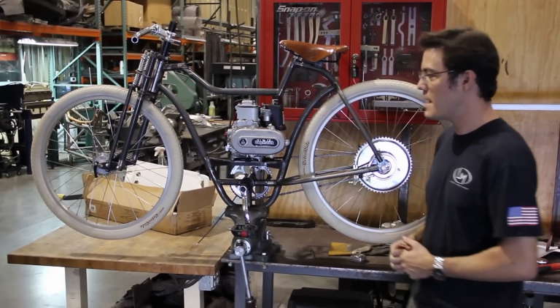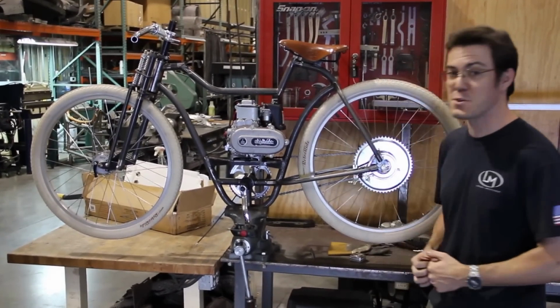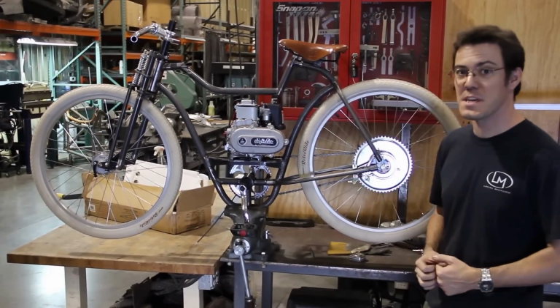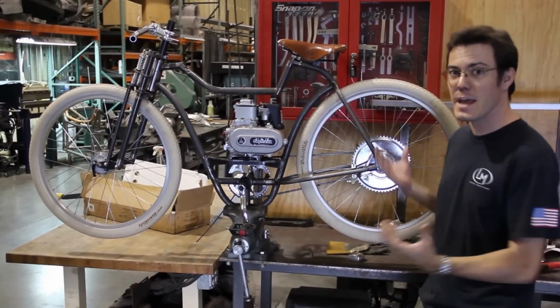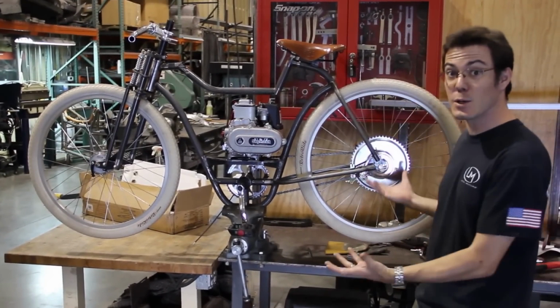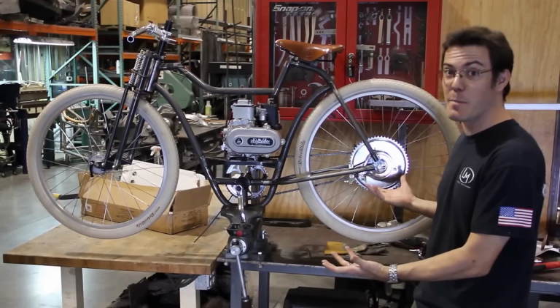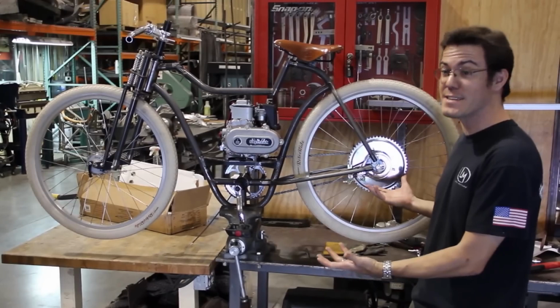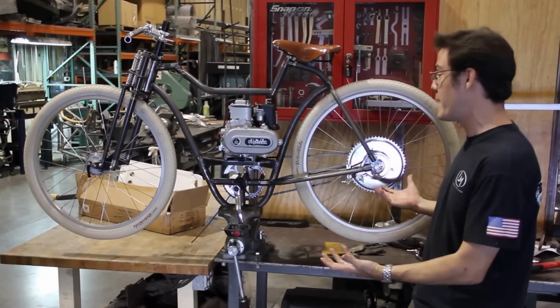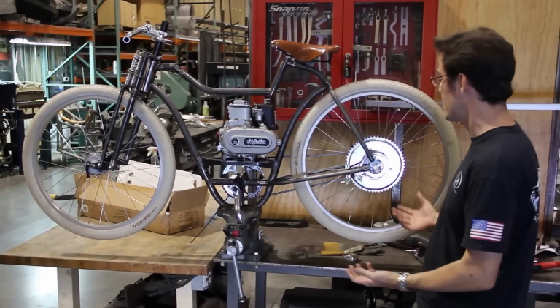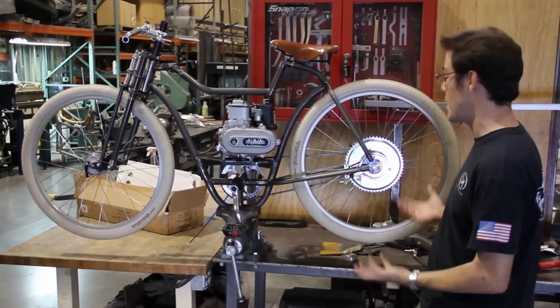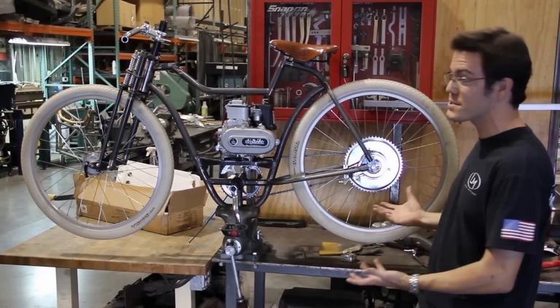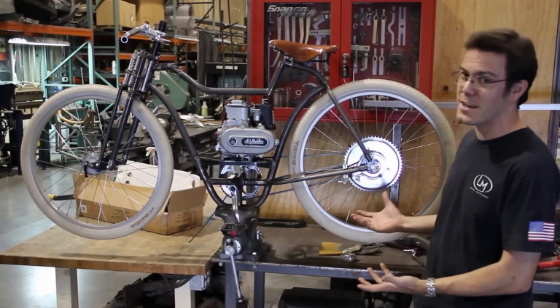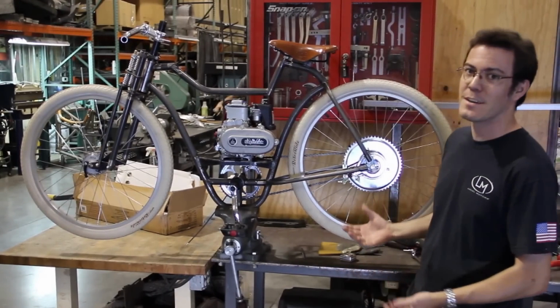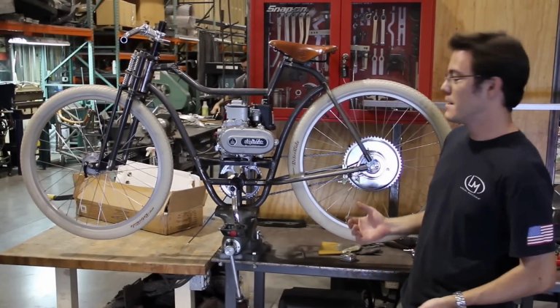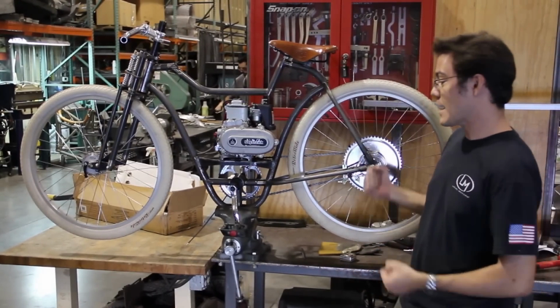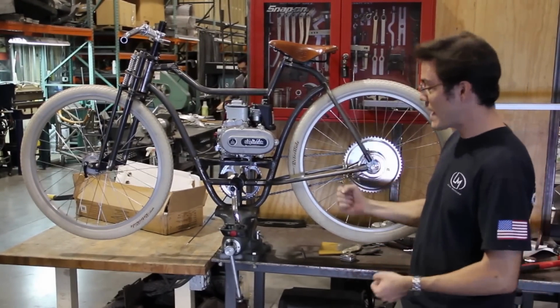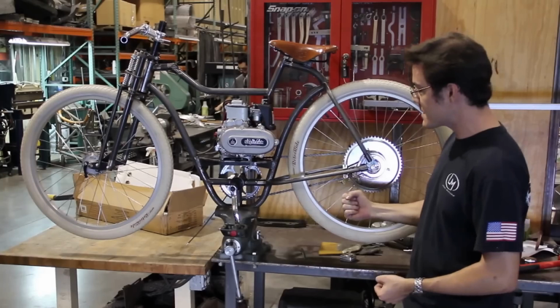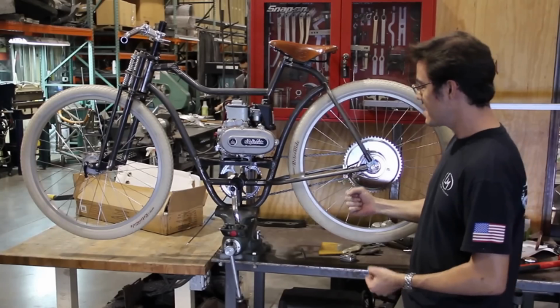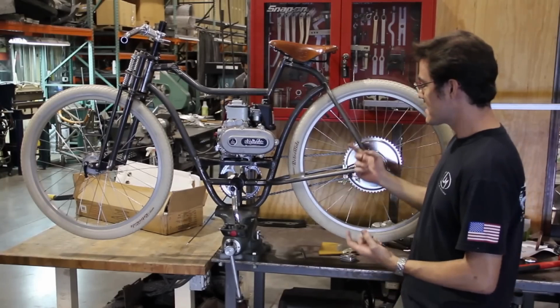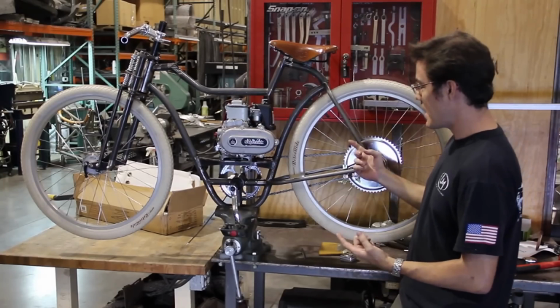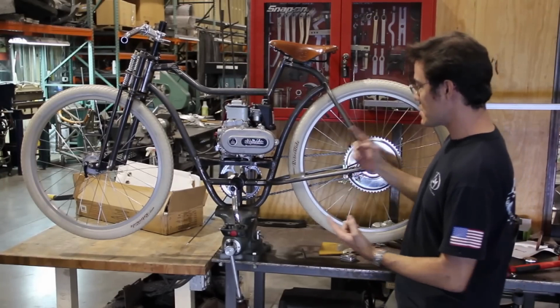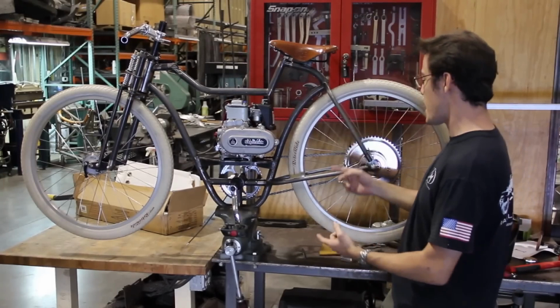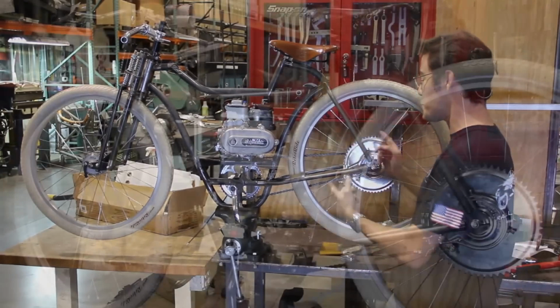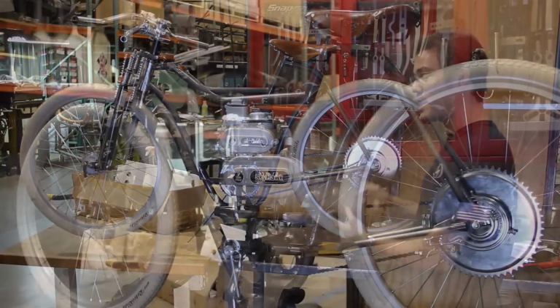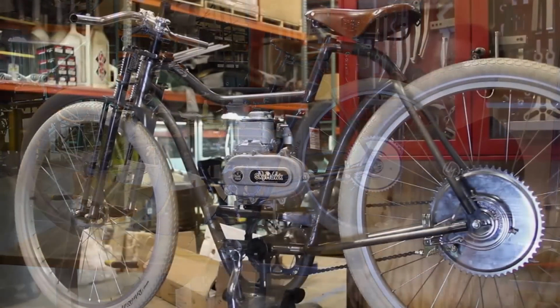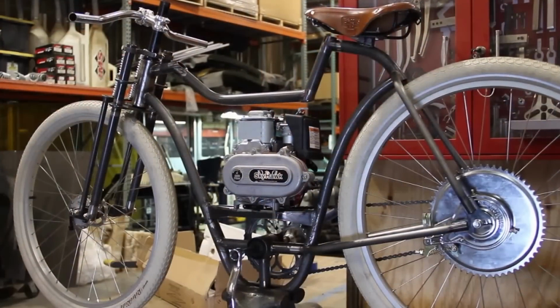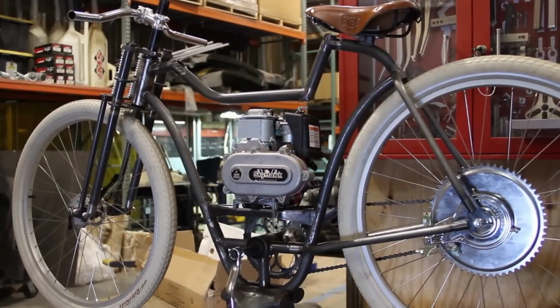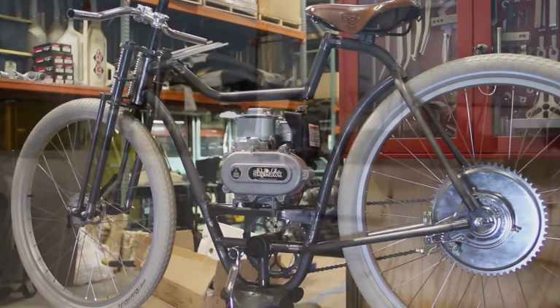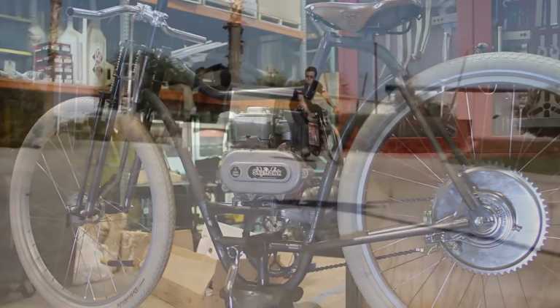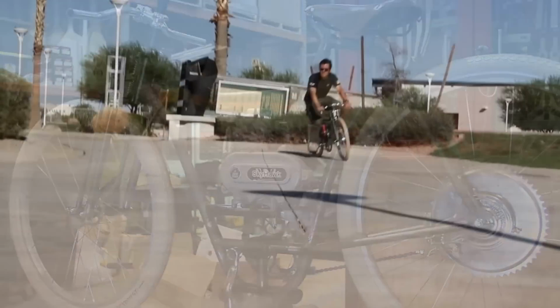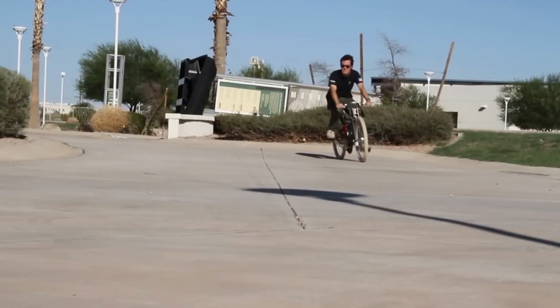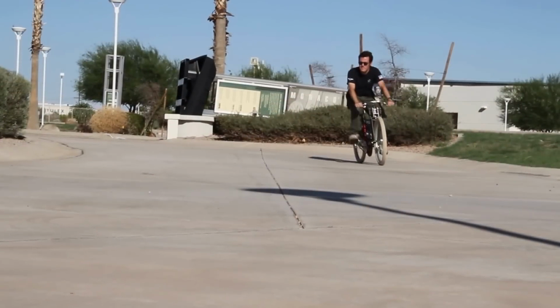As you can see, it looks like a bicycle now. It's got wheels on it, it's got cranks, it's got a sprocket and chain. We've been riding it around and it's a lot of fun.